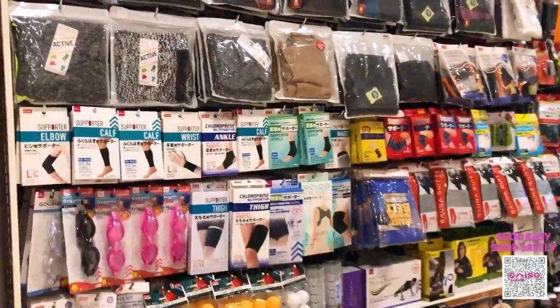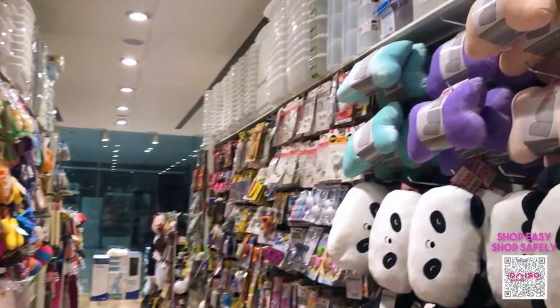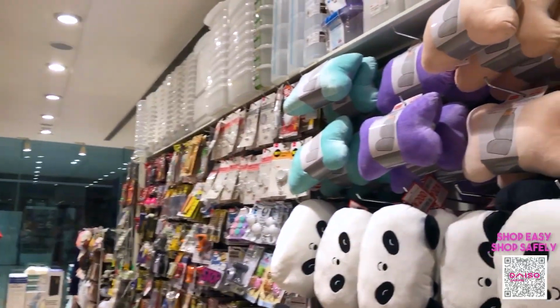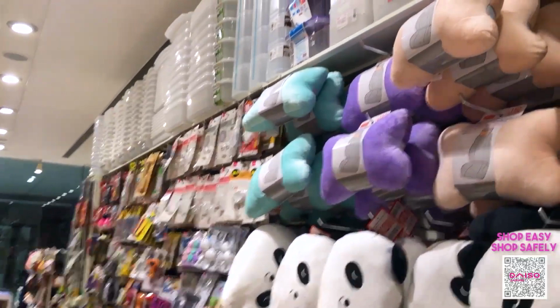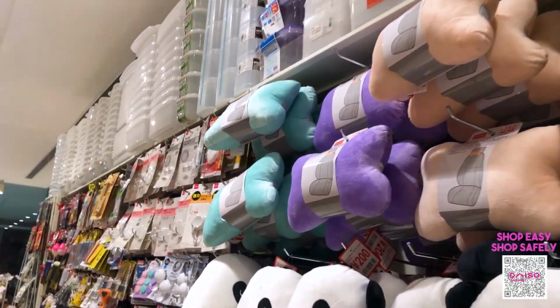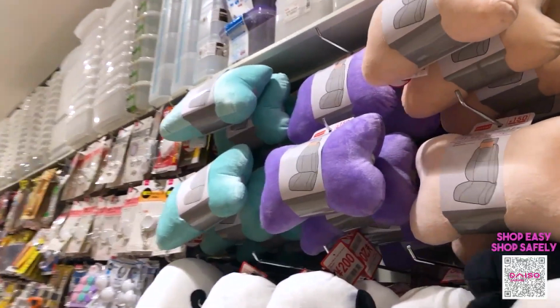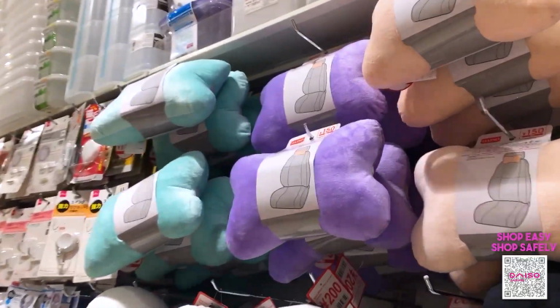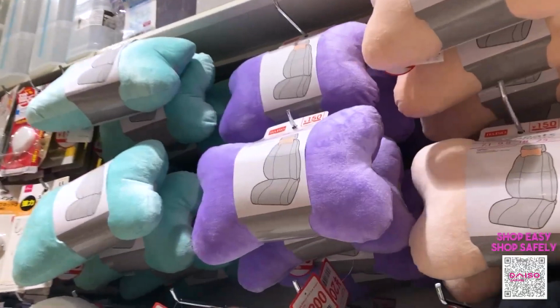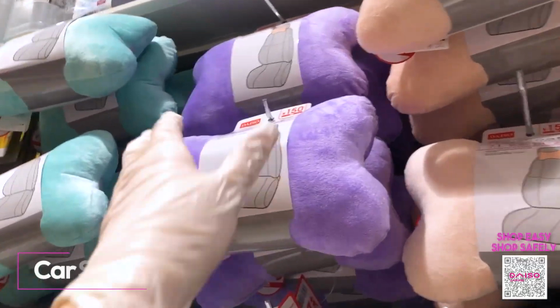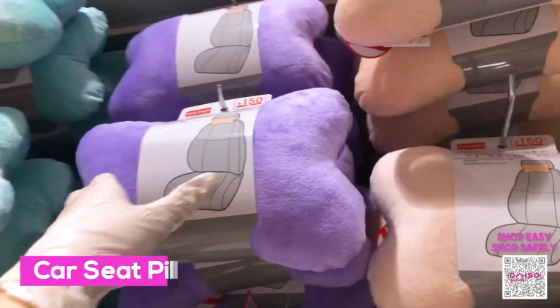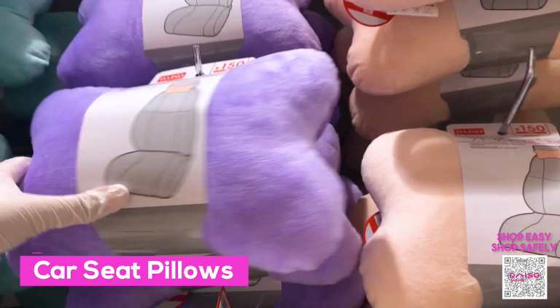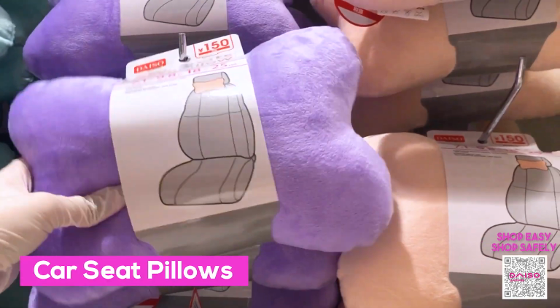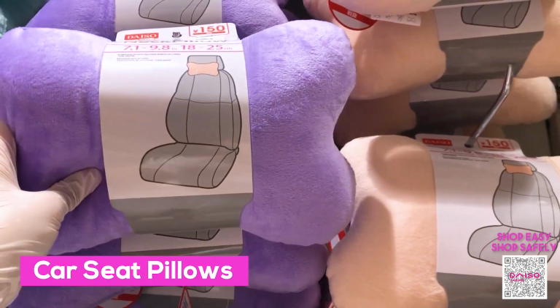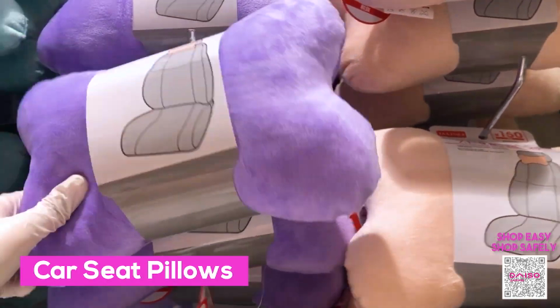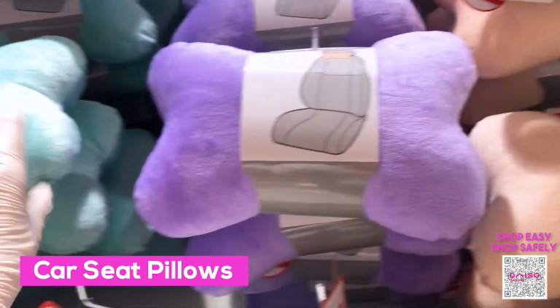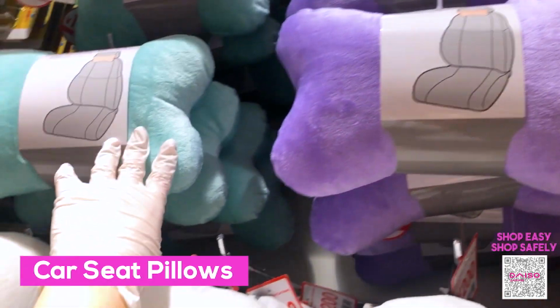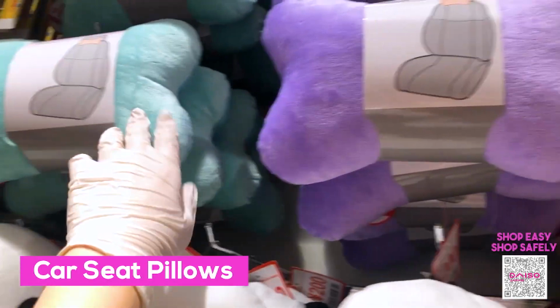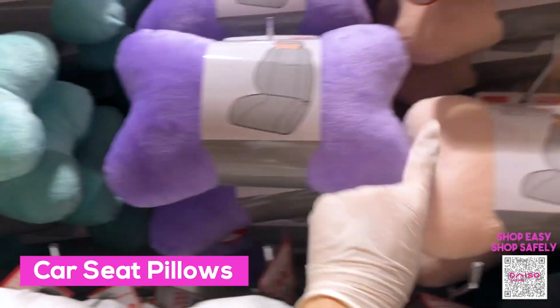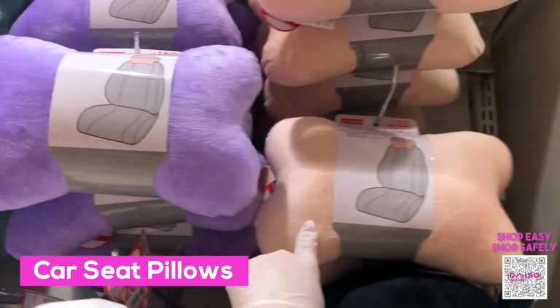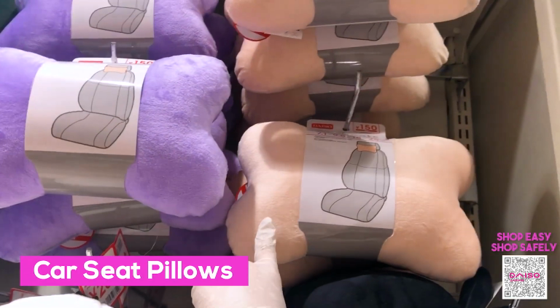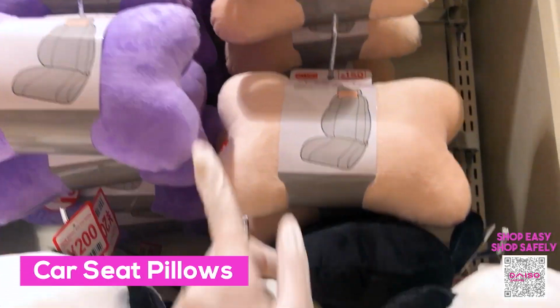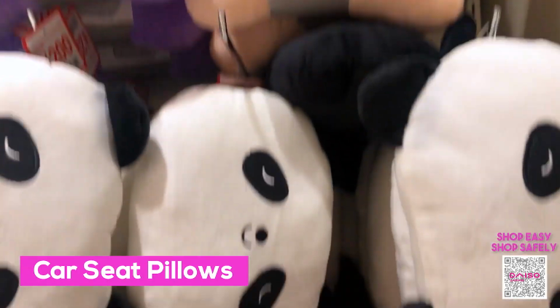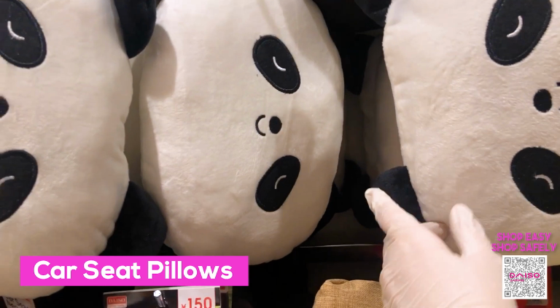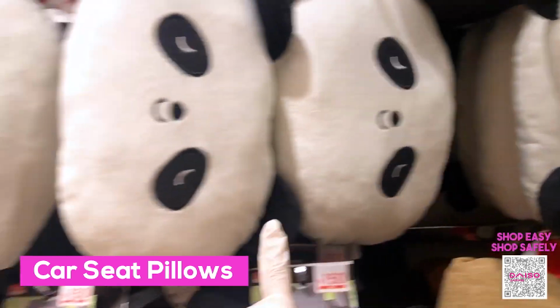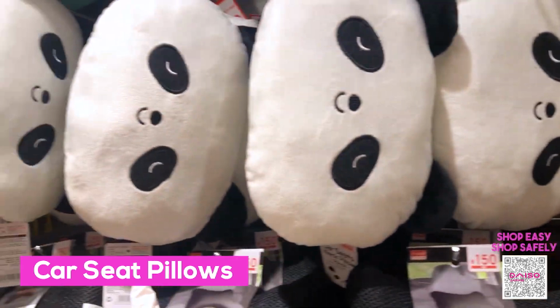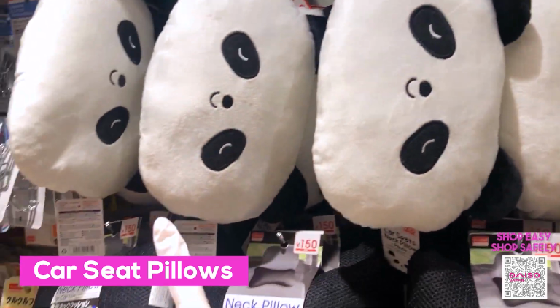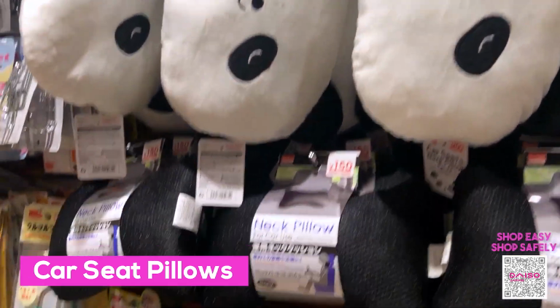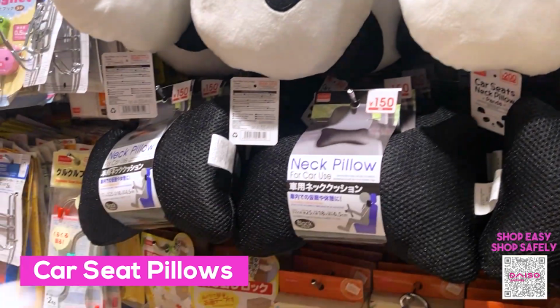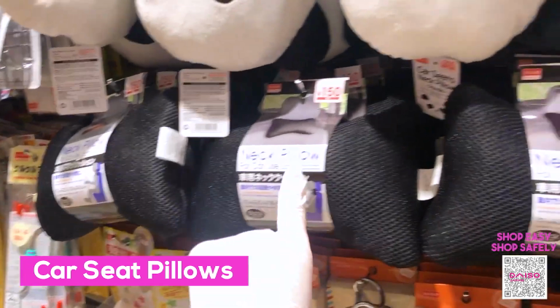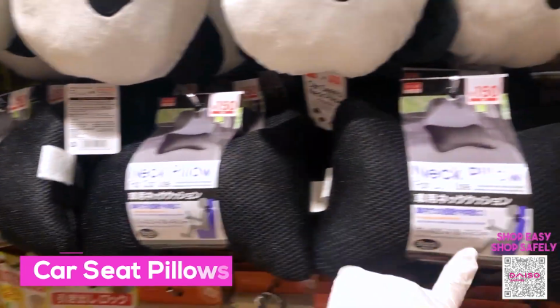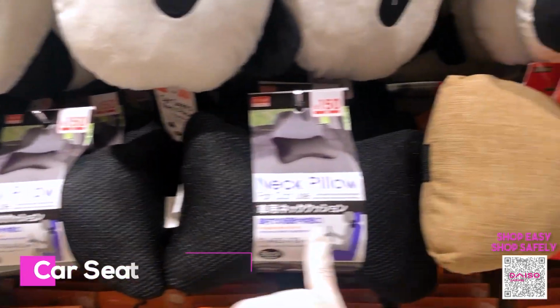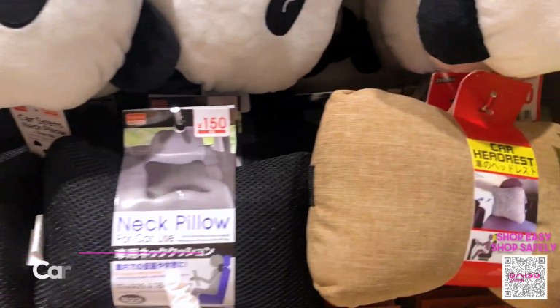For any of you looking for kawaii car seat pillows for the neck, we have those here. They come in three pastel colors, a panda version, and basic colors such as black and brown.